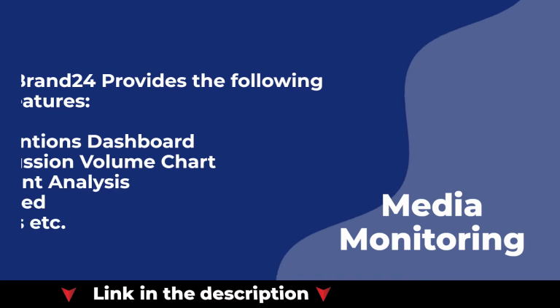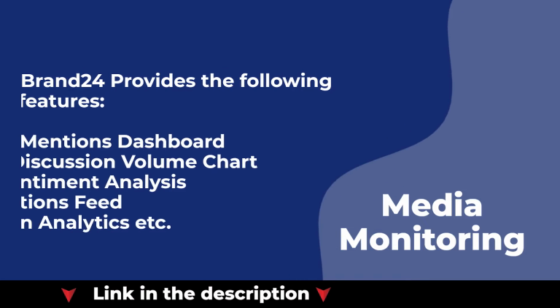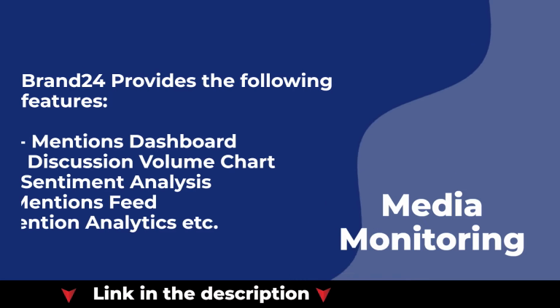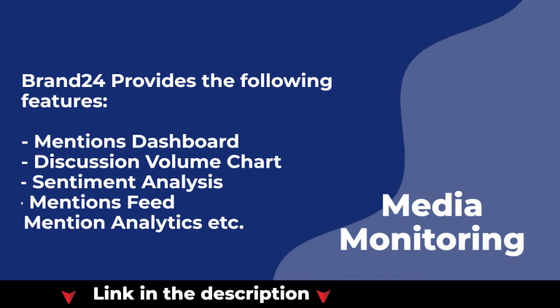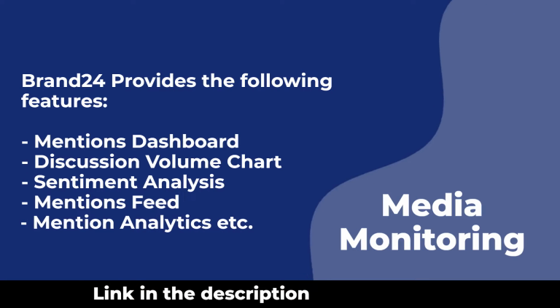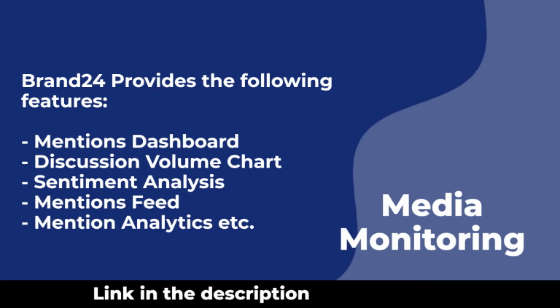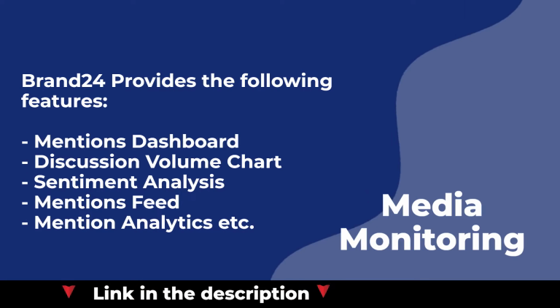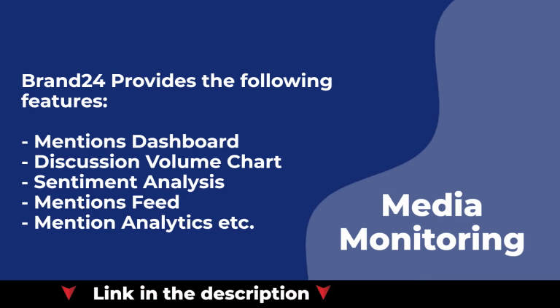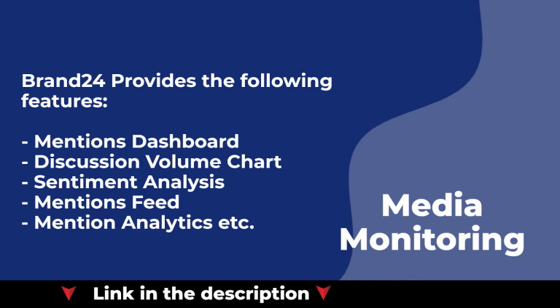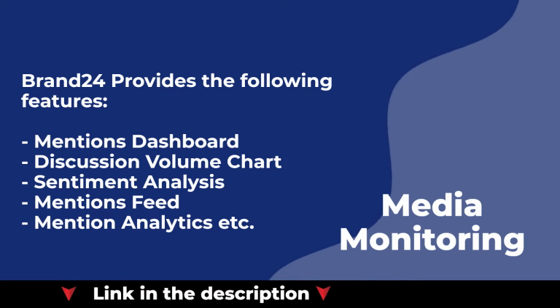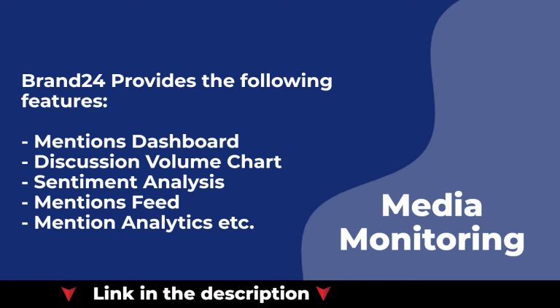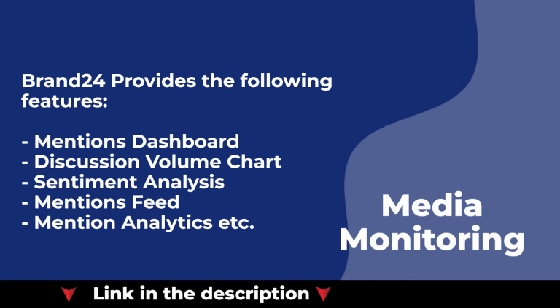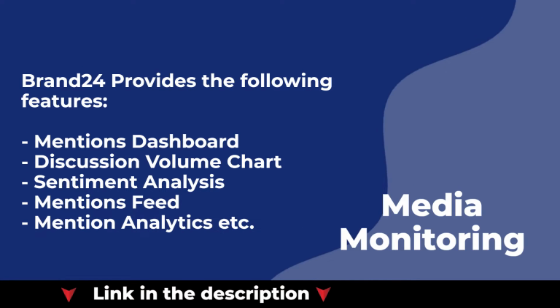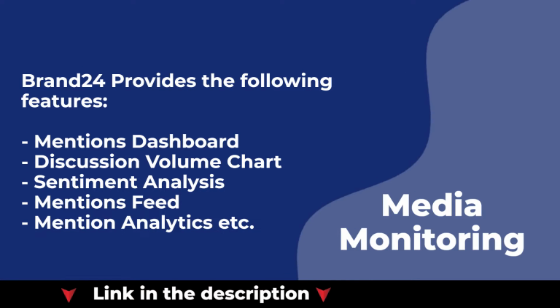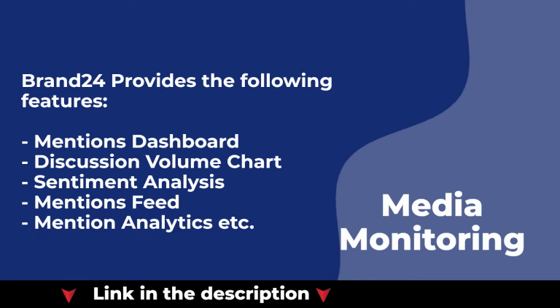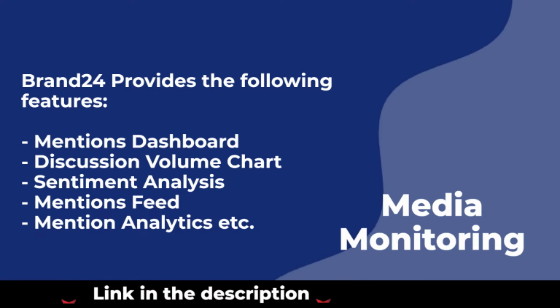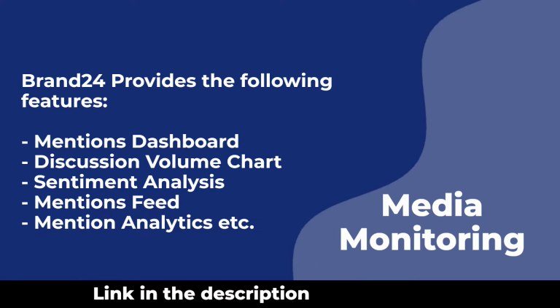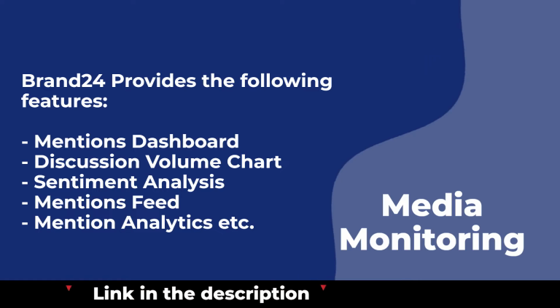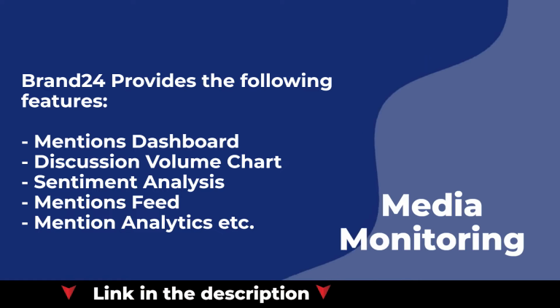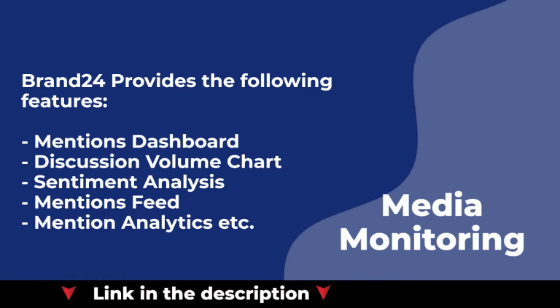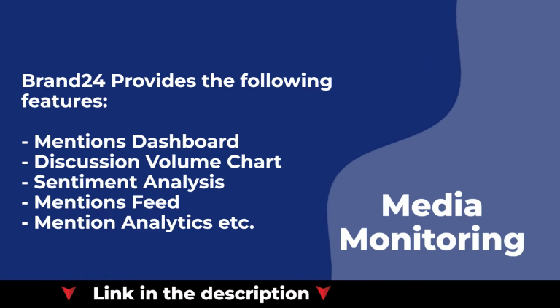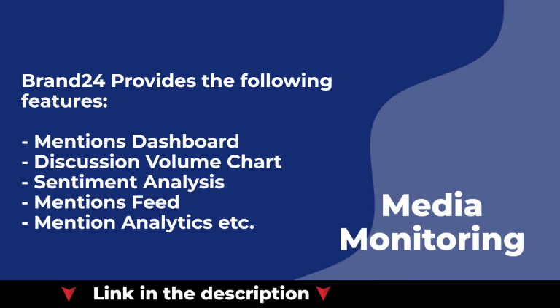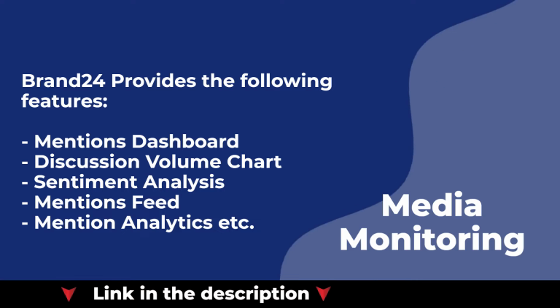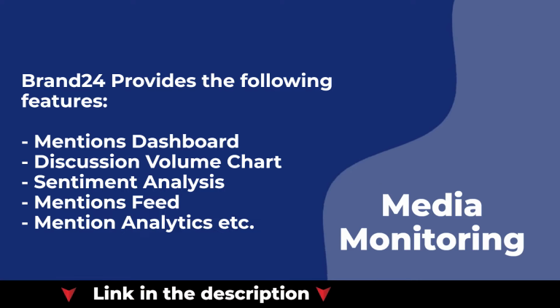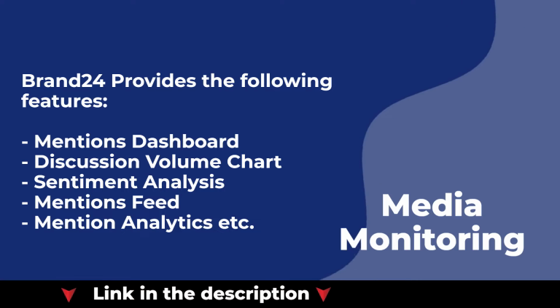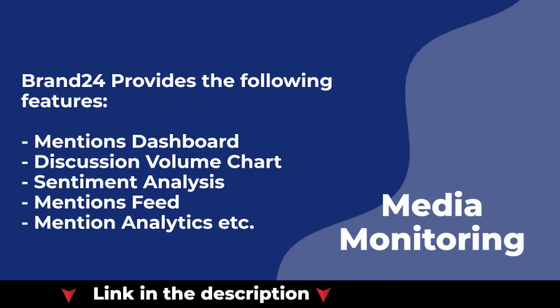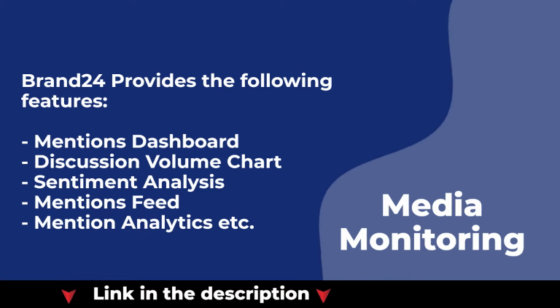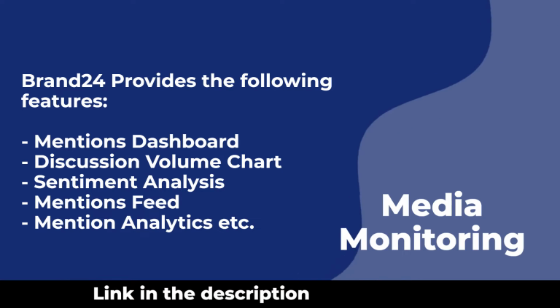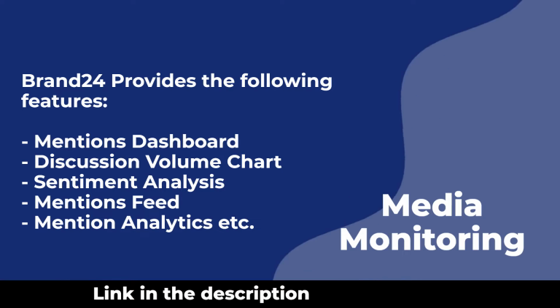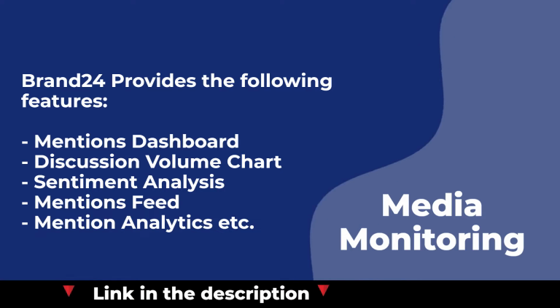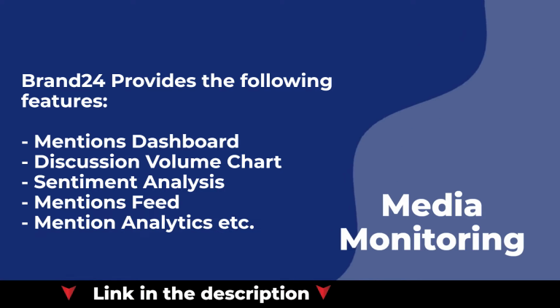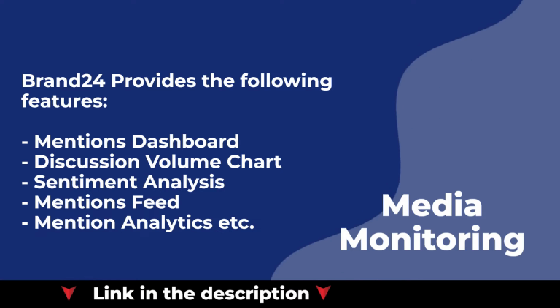Brand24 provides the following features: mentions dashboard, discussion volume chart, sentiment analysis, mentions feed, mention analytics, and more.